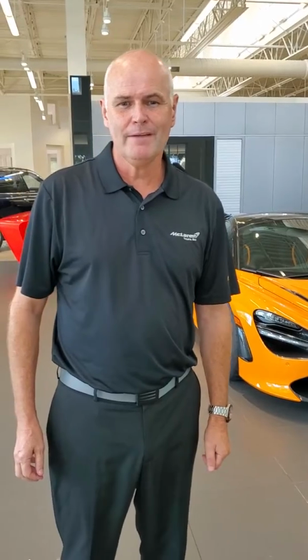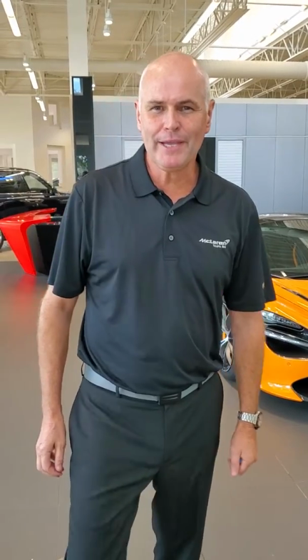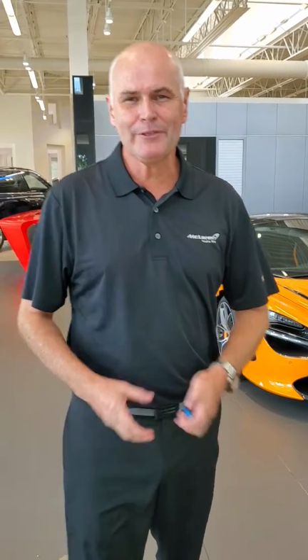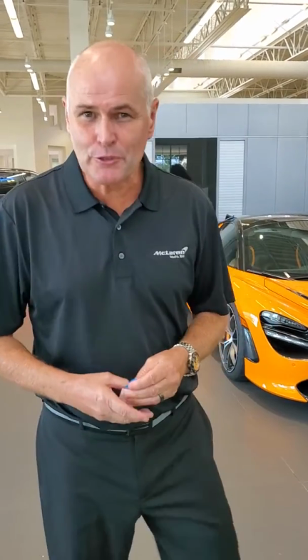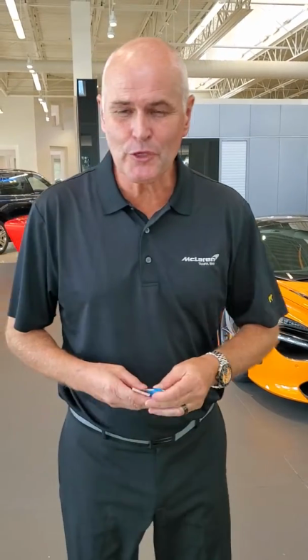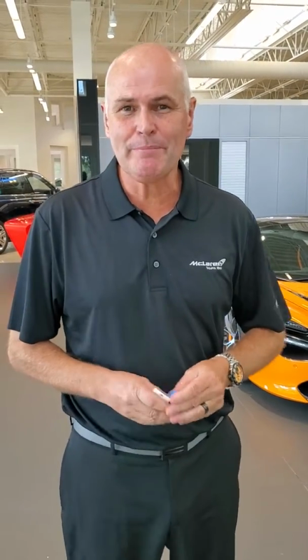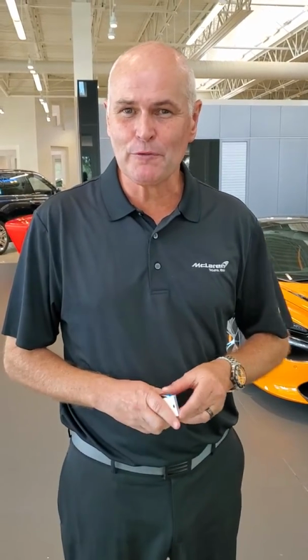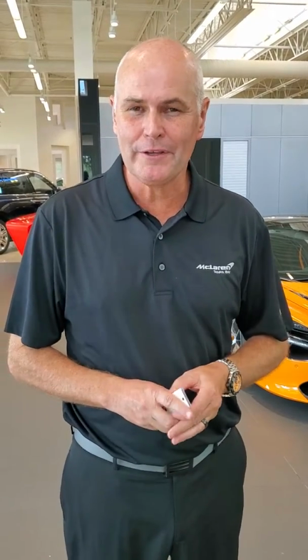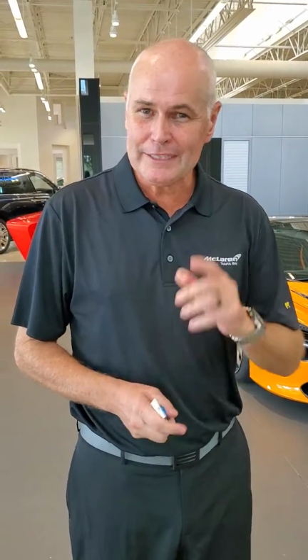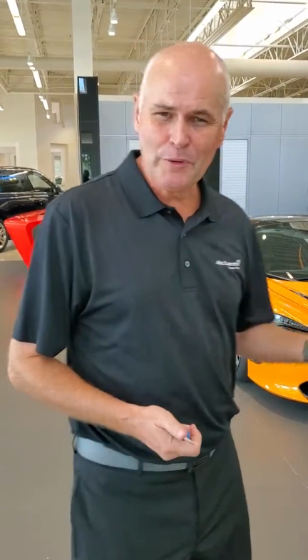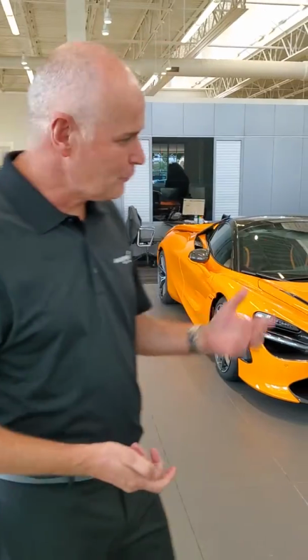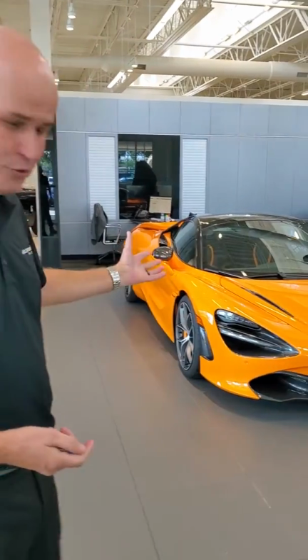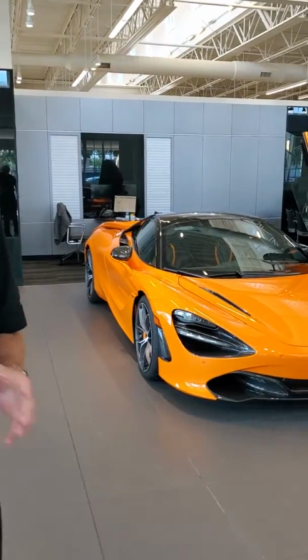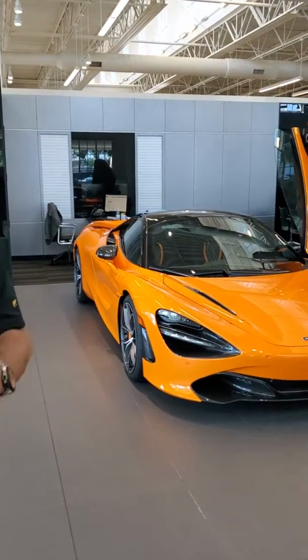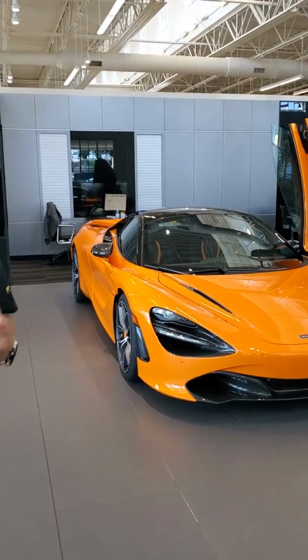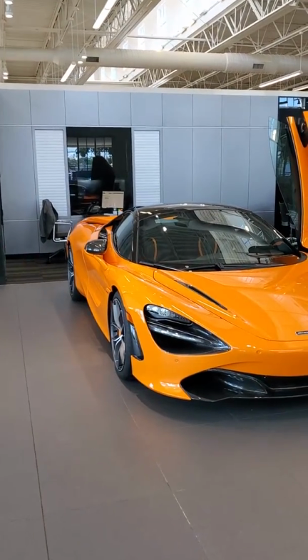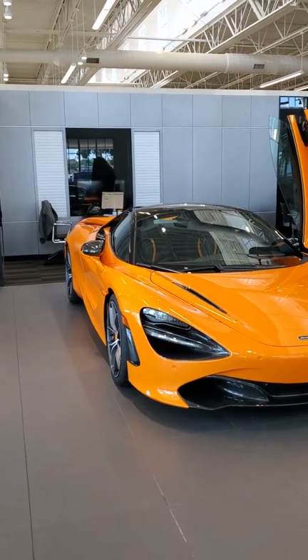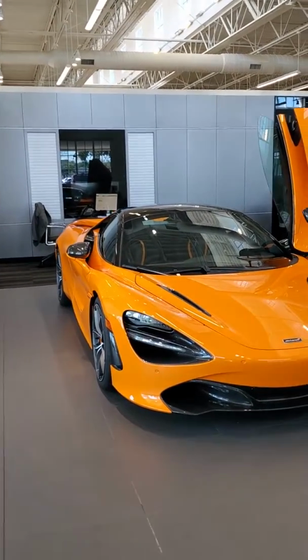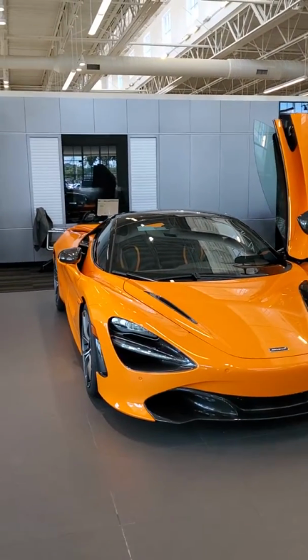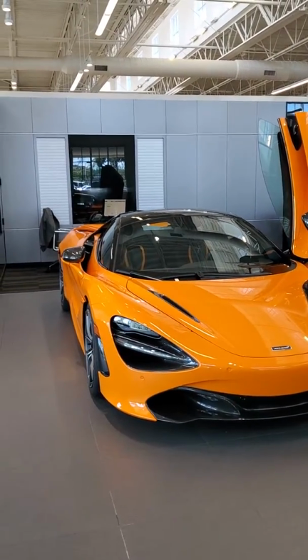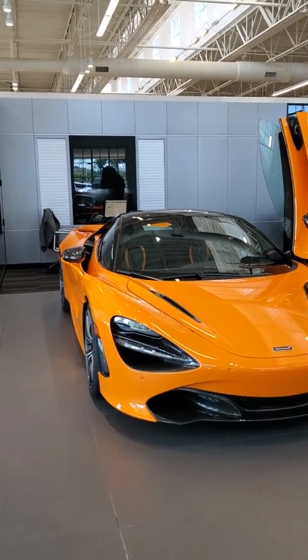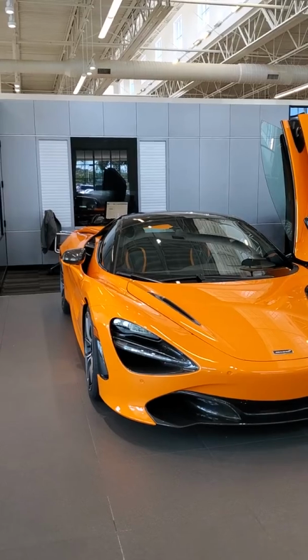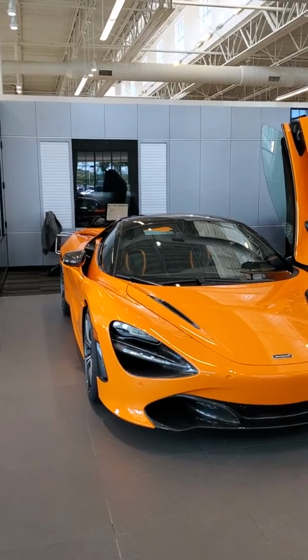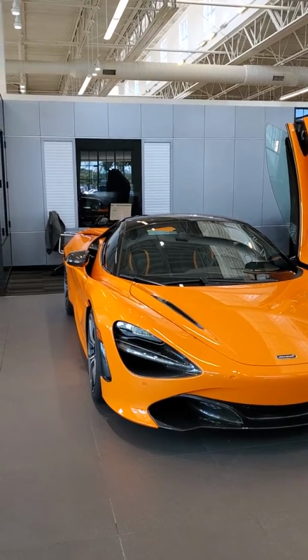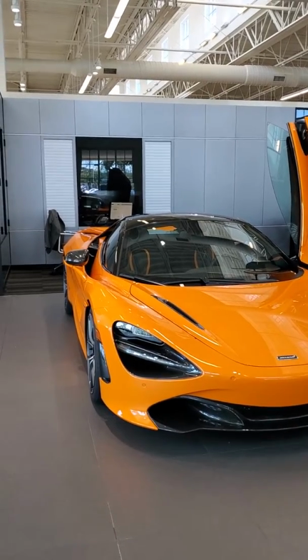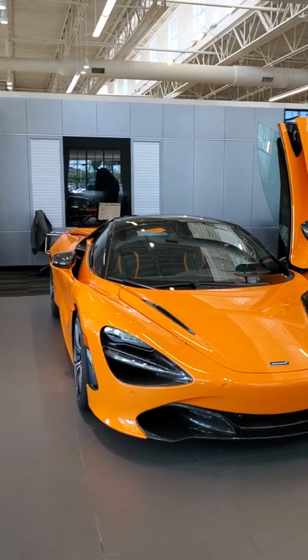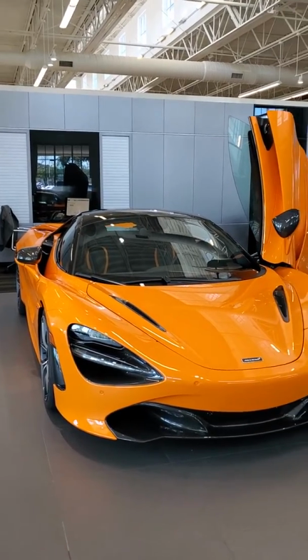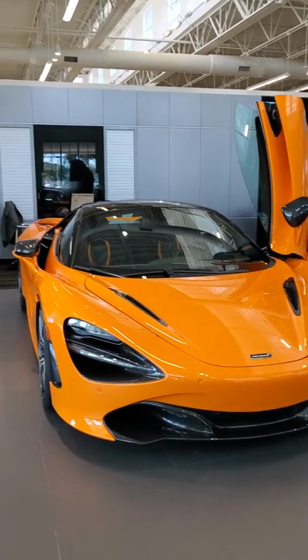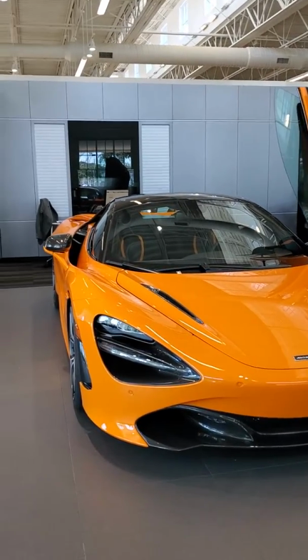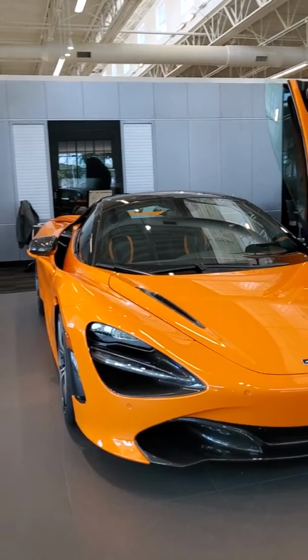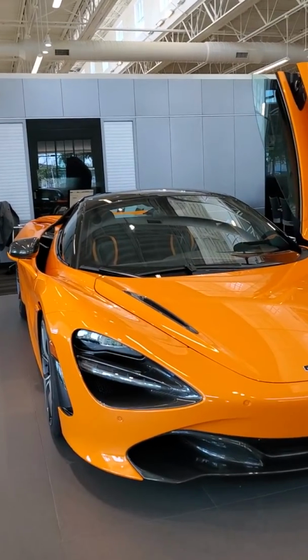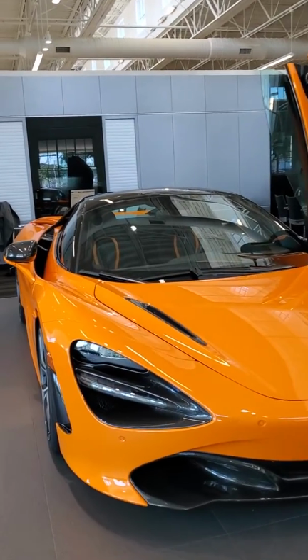I'm Matthew again down at the Dimit Automotive Group in St. Petersburg, Florida. I'd like to show you a beautiful car that's just arrived. It's actually sold — it's going to get delivered to the customer in the next few days. It's a 2020 McLaren 720S Spider in McLaren Orange.